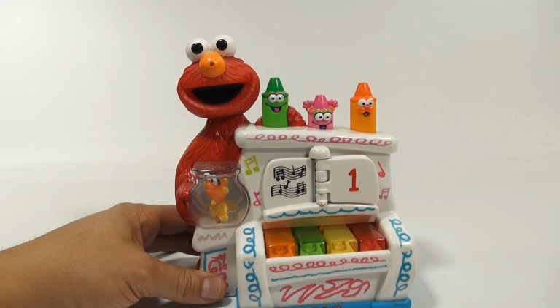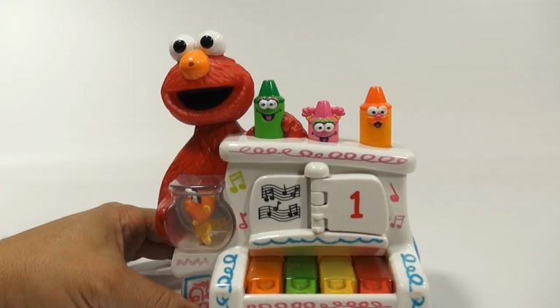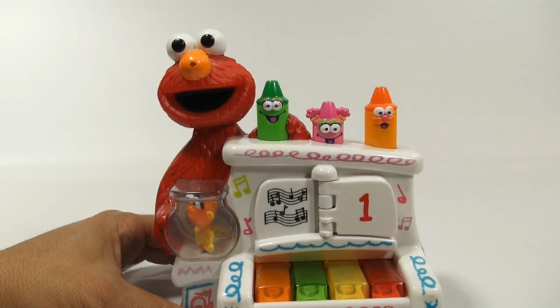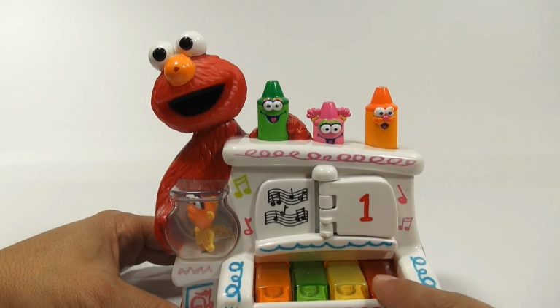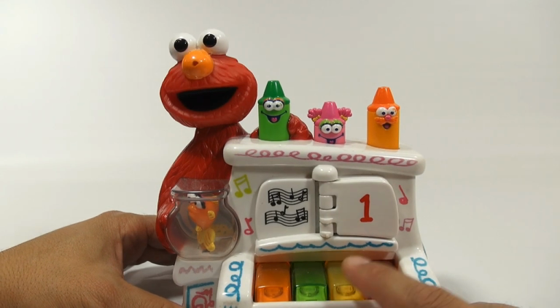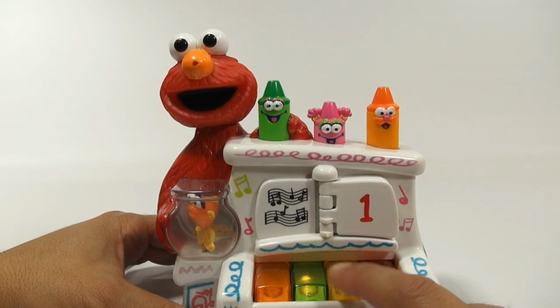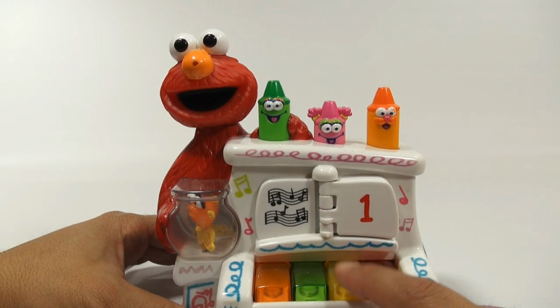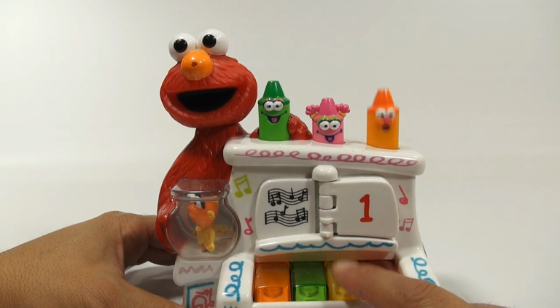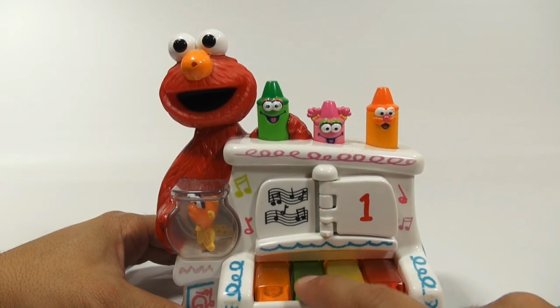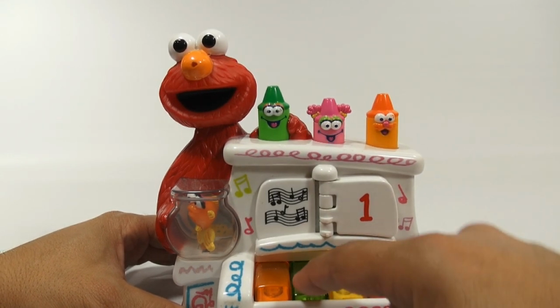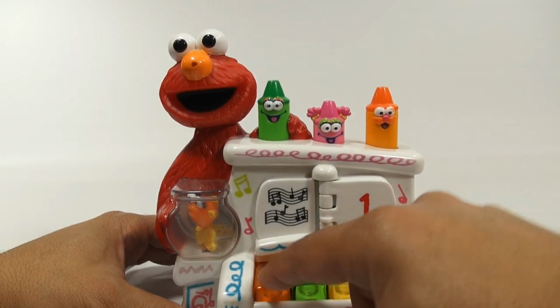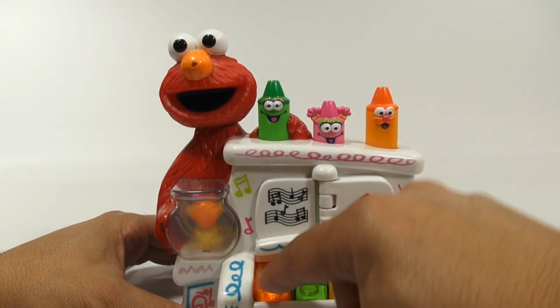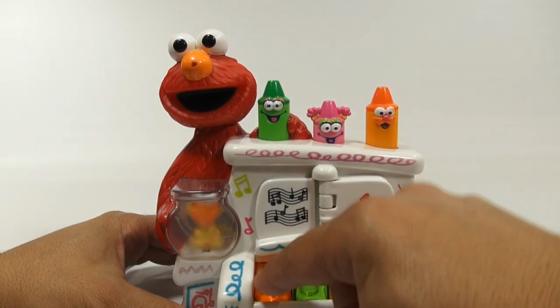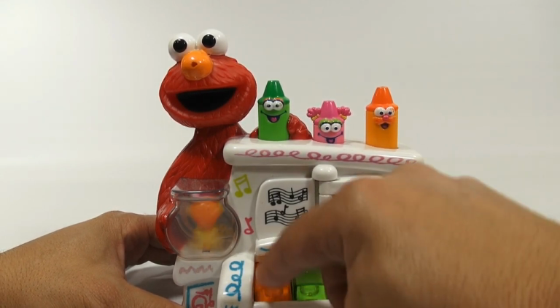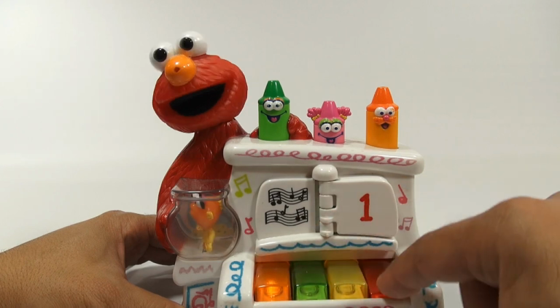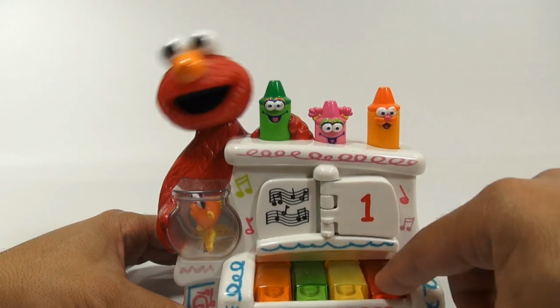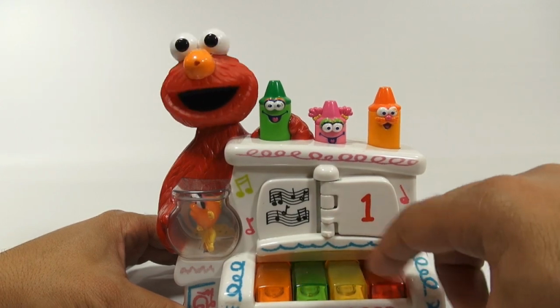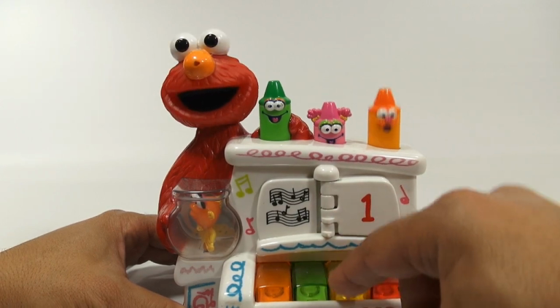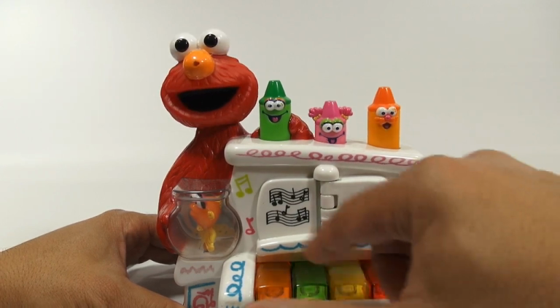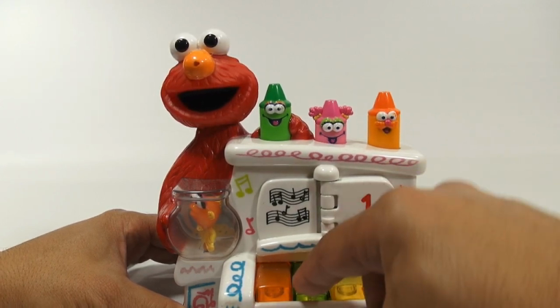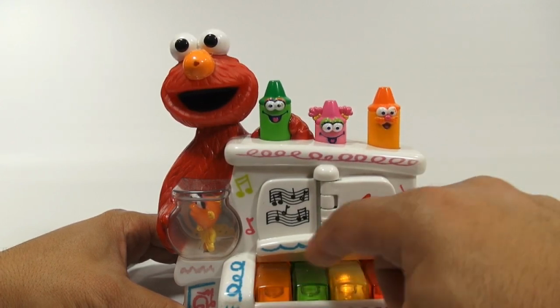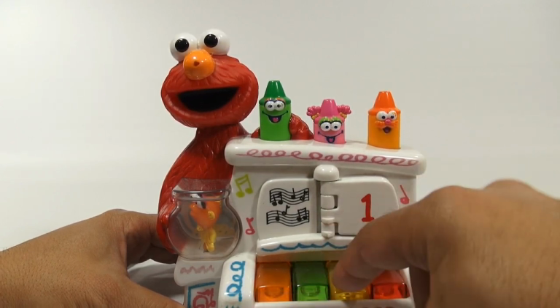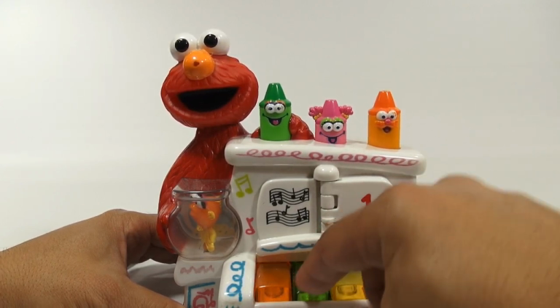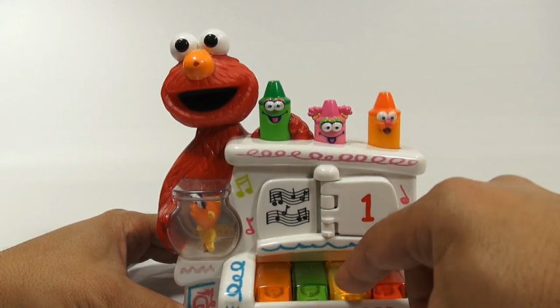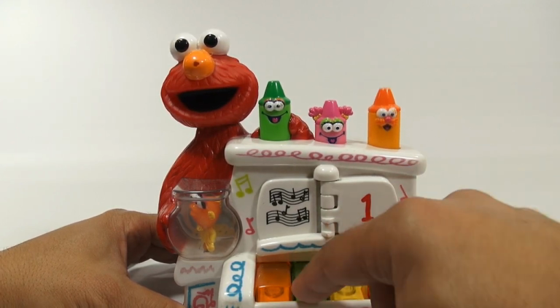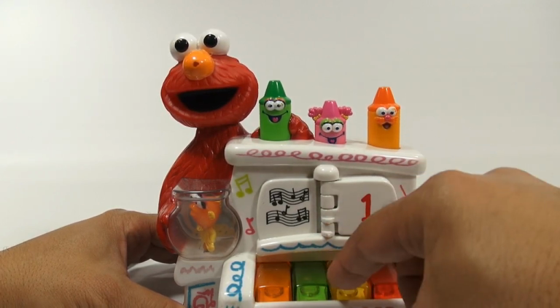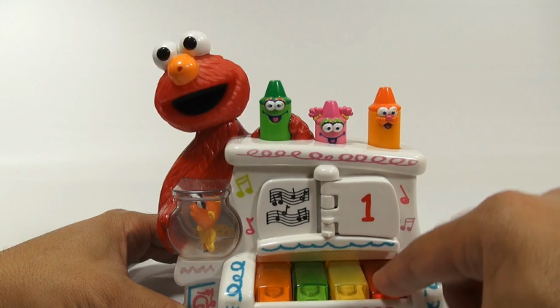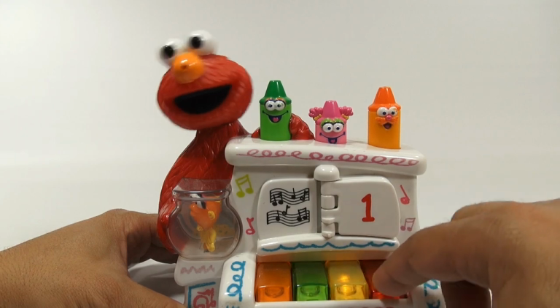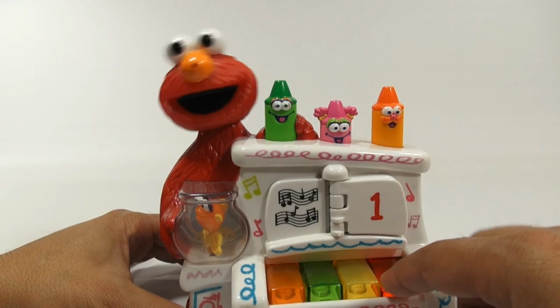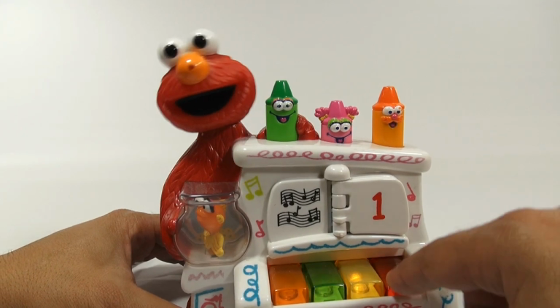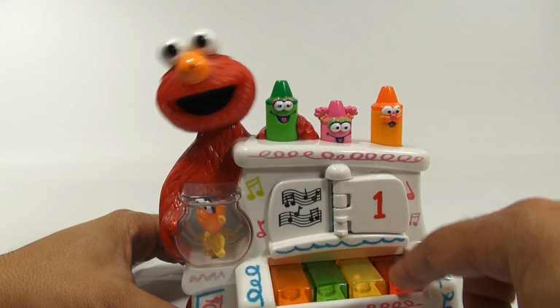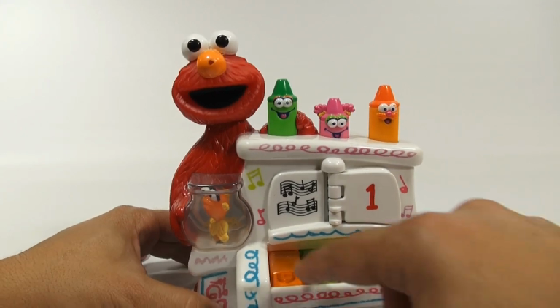Let's look at those crayons on the top. I'm controlling this guy — I'm controlling his head and the crayons on the top, making all kinds of things happen here. And for any kid, this would be fun.